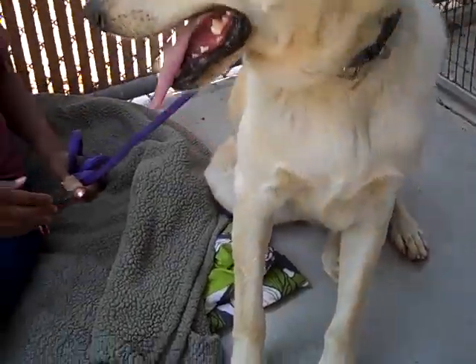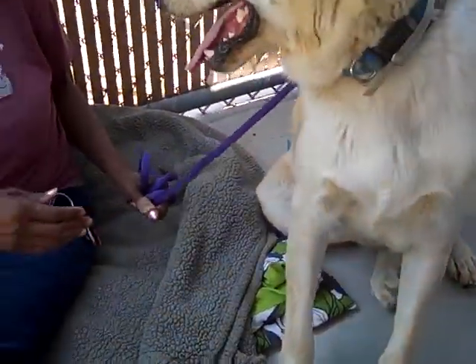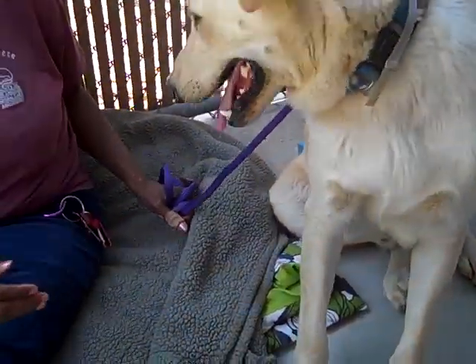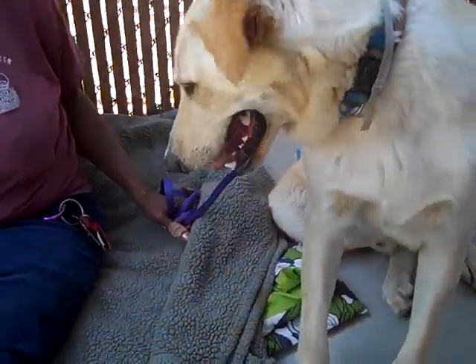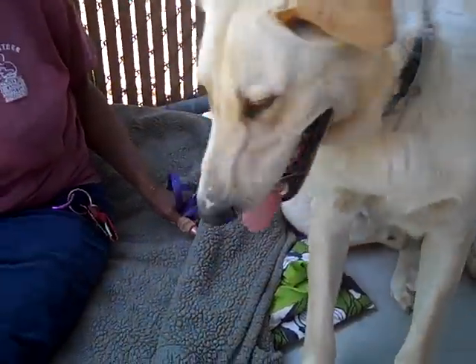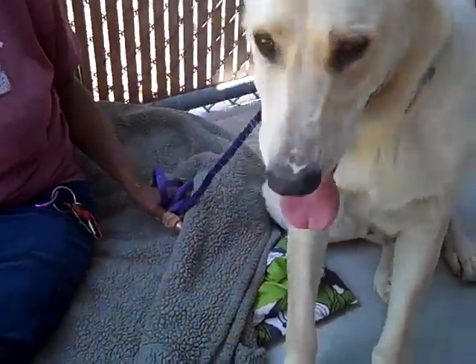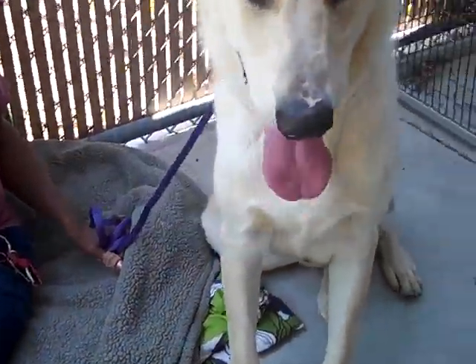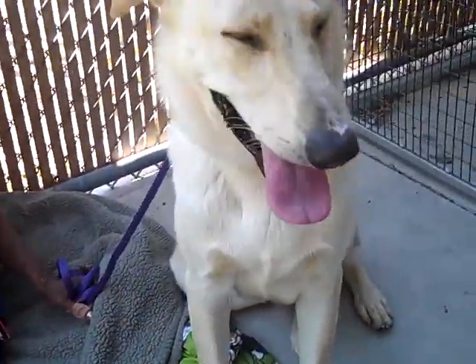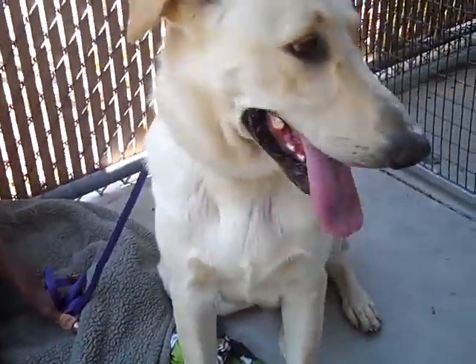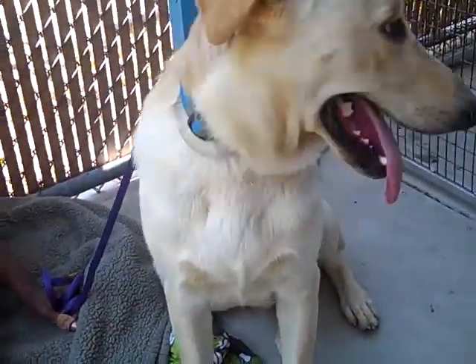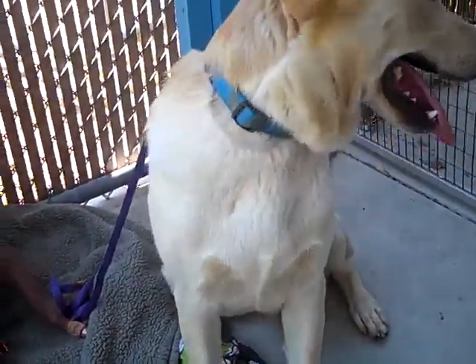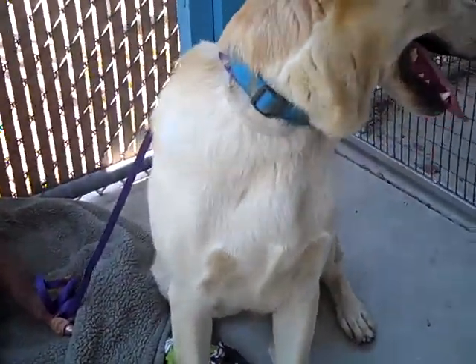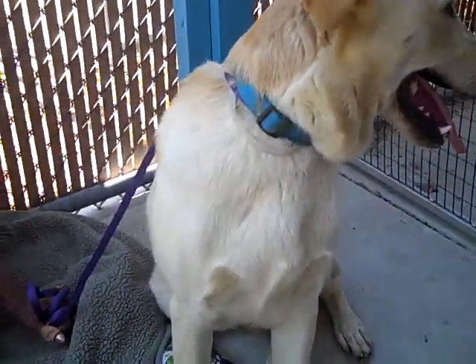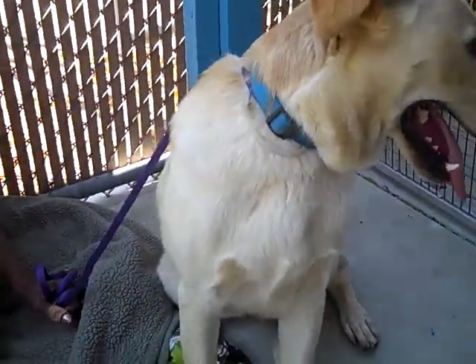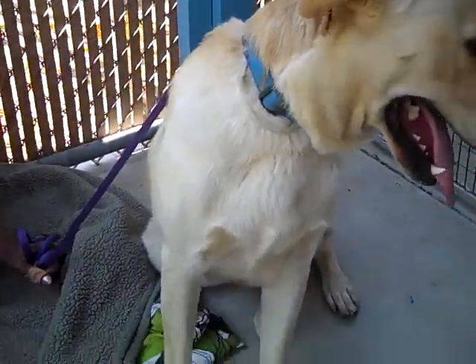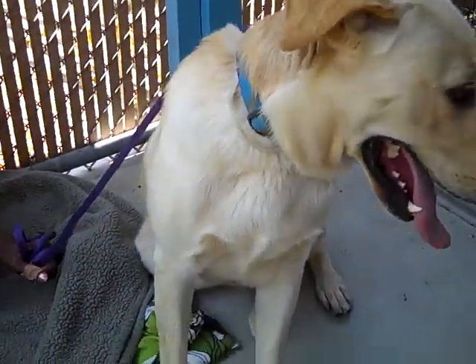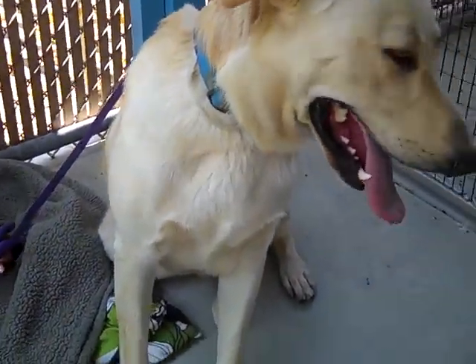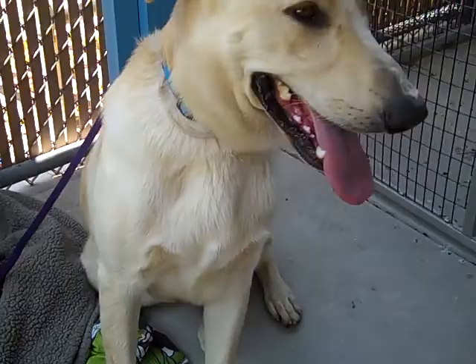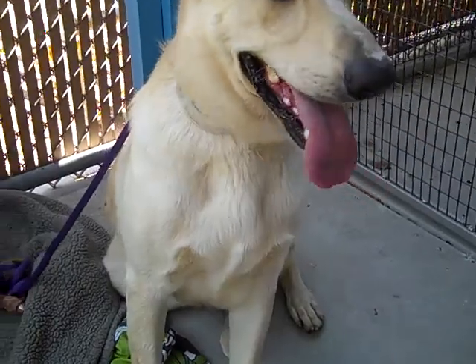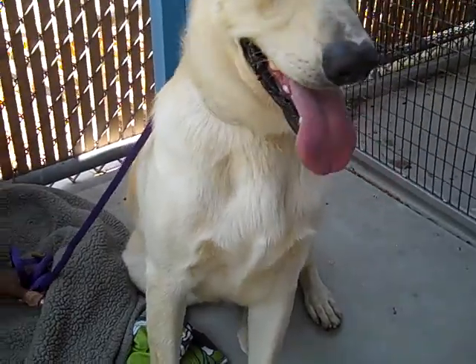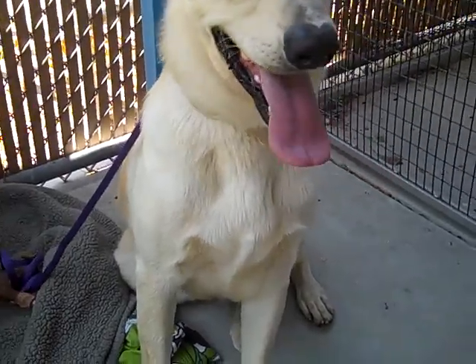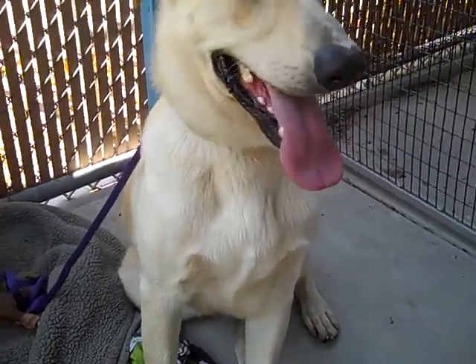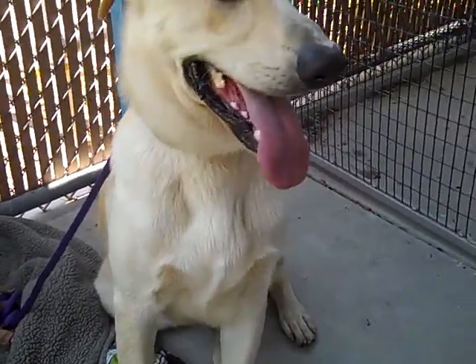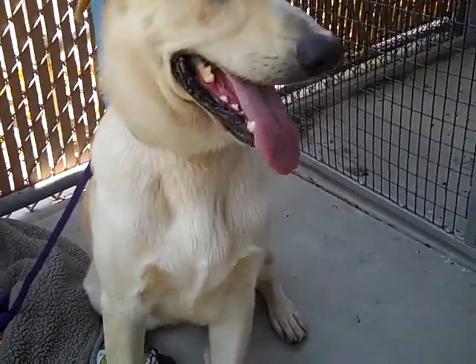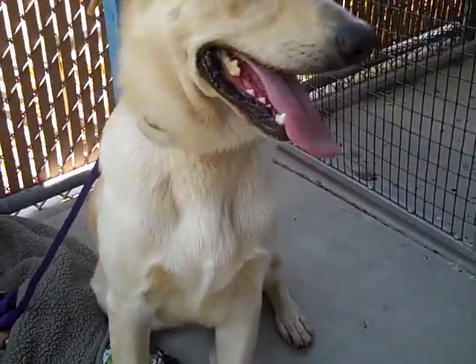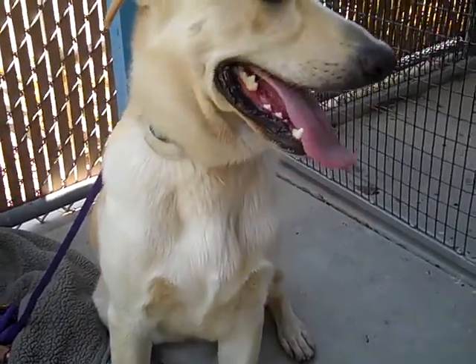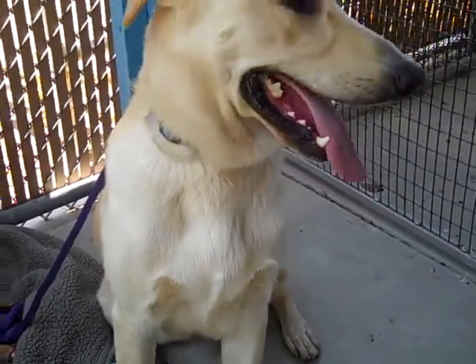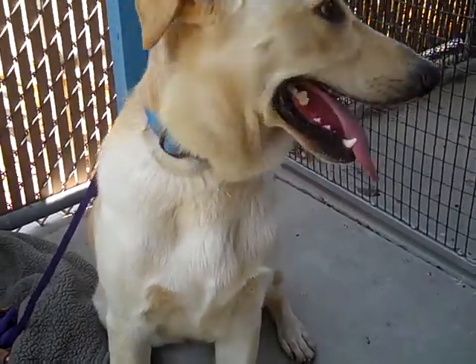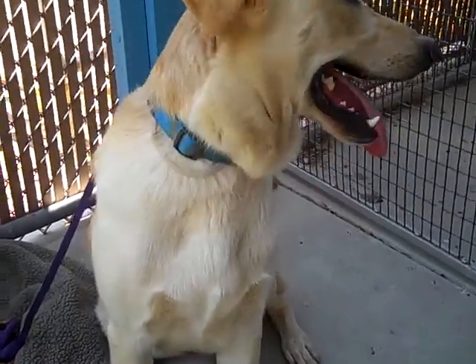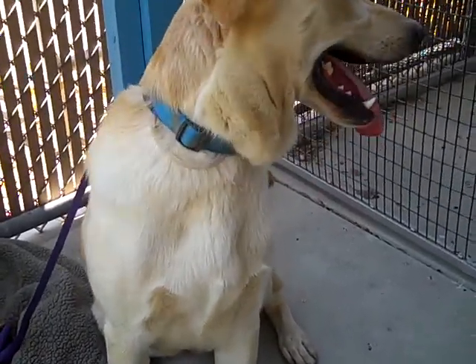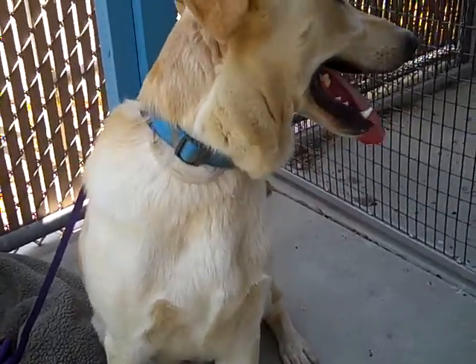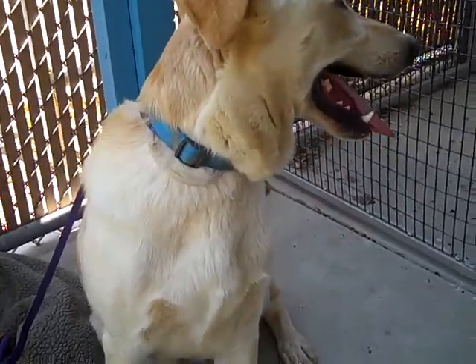Labs aren't going to be puppies until they're, what, 12? He needs to be with an active family.